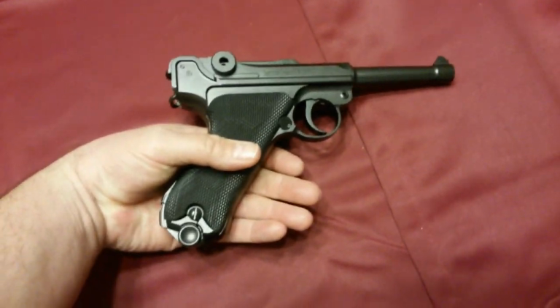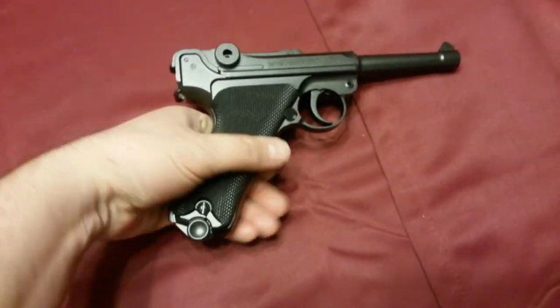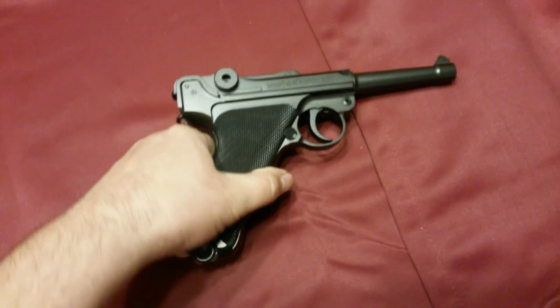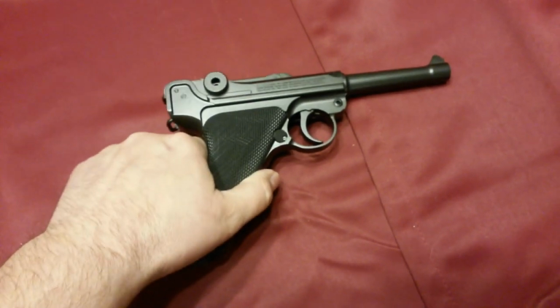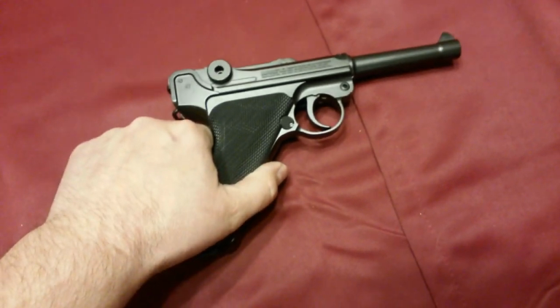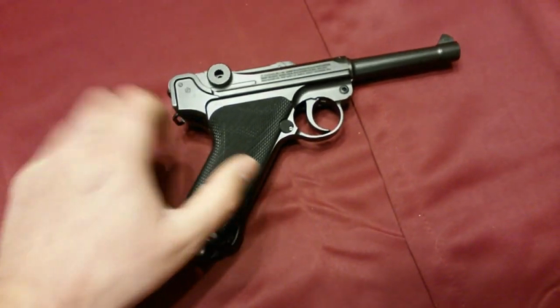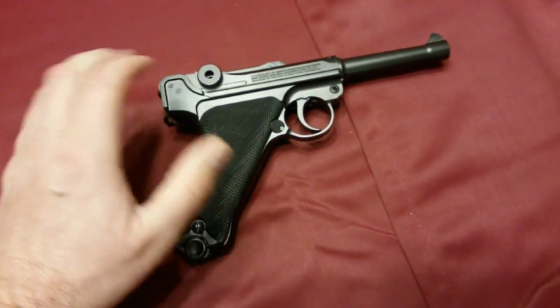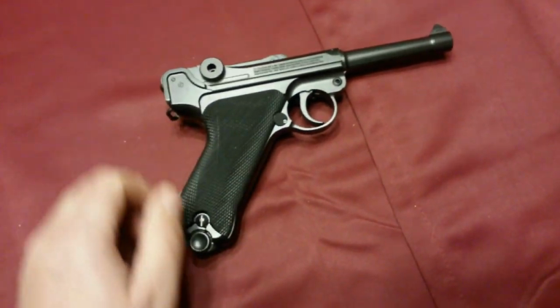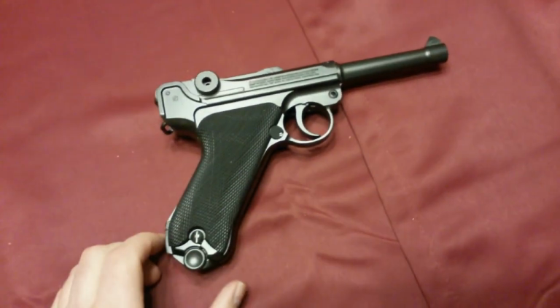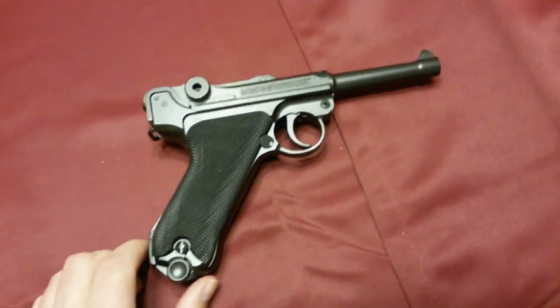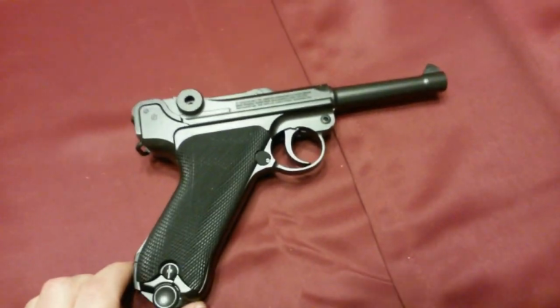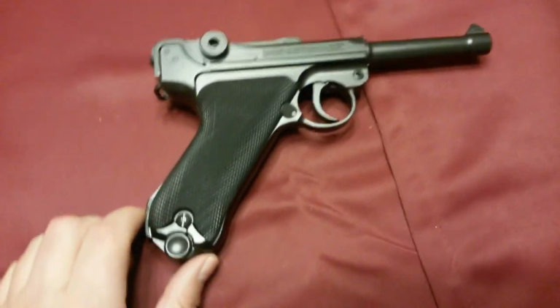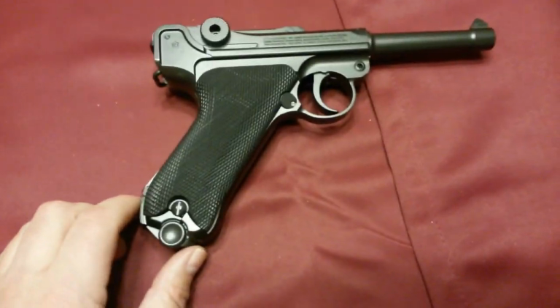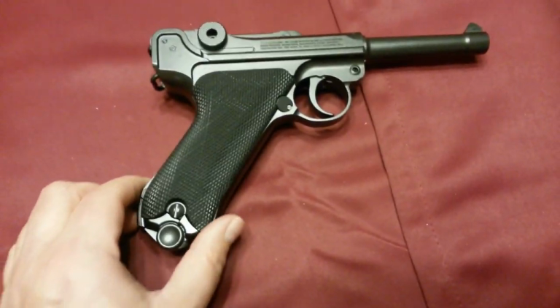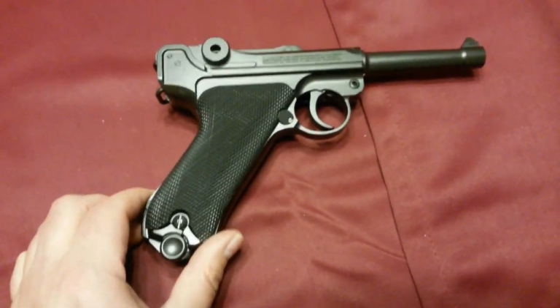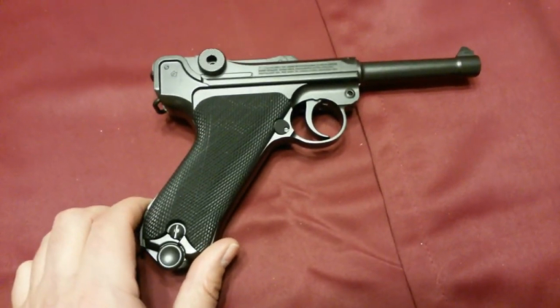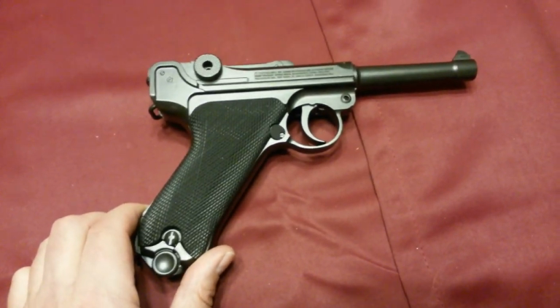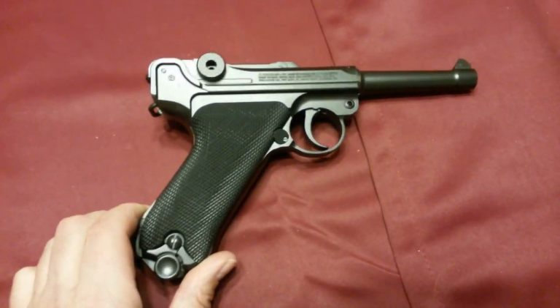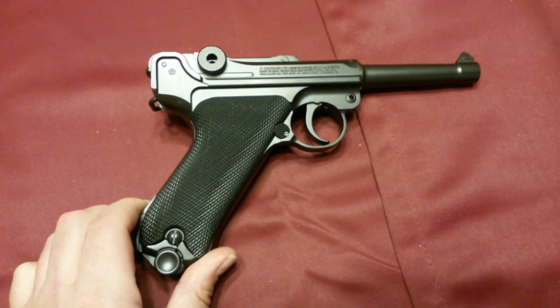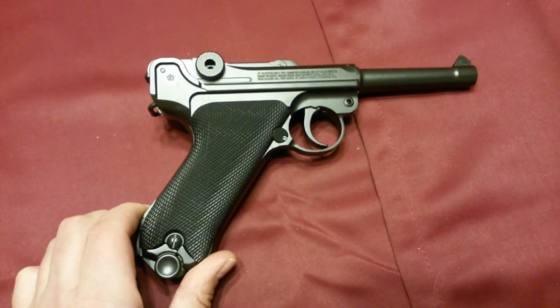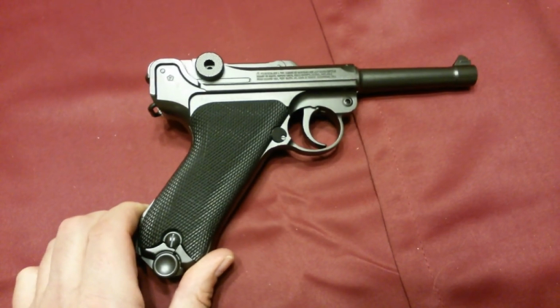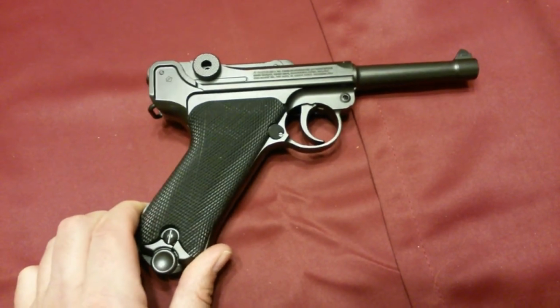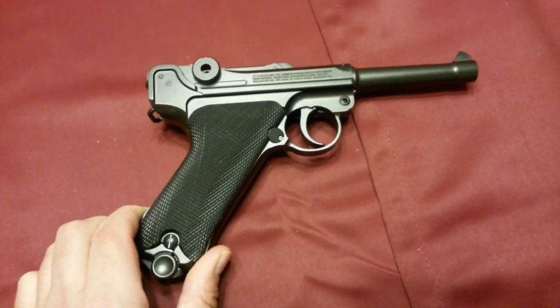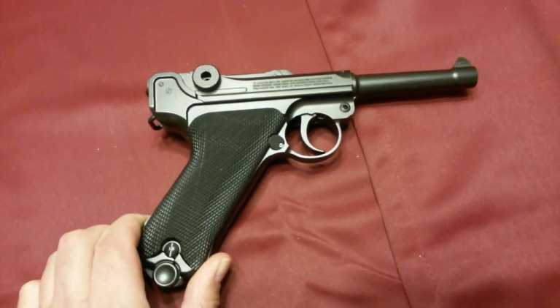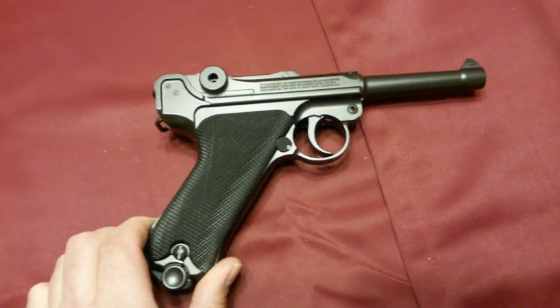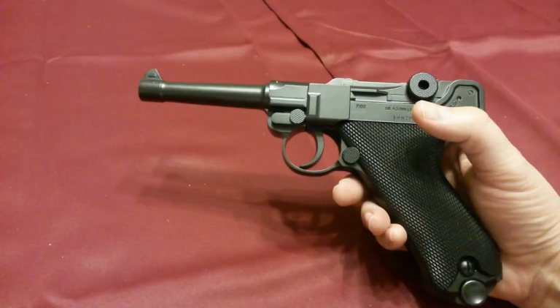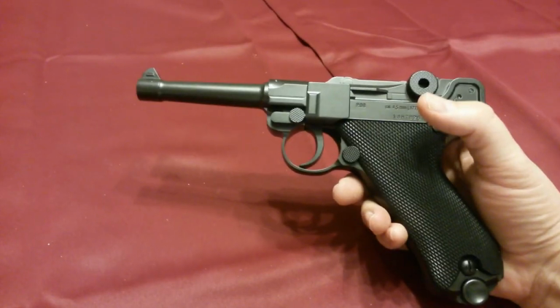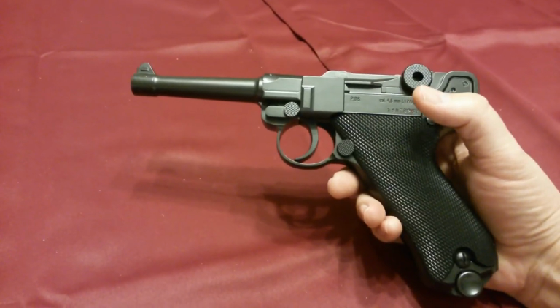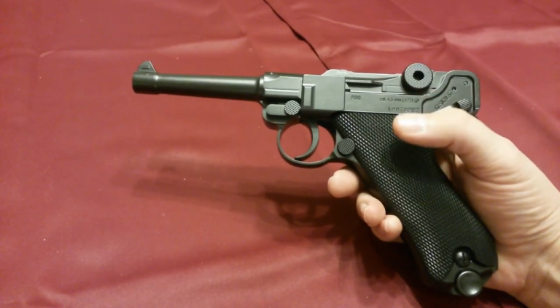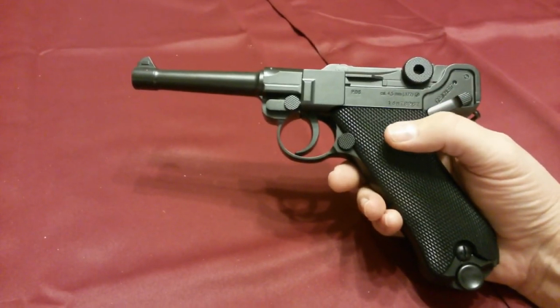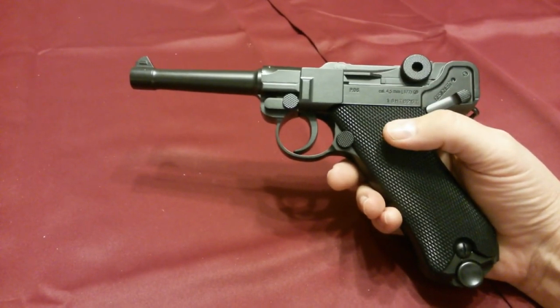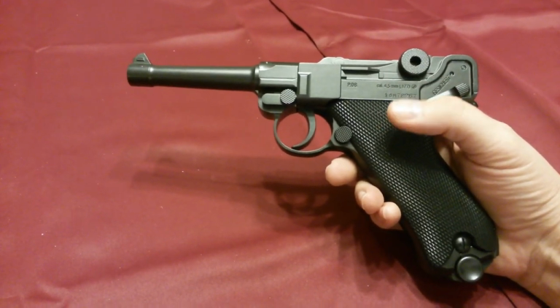I'll put Amazon links to both of these guns in the description, so whichever you'd like — the blowback or the non-blowback version — you can have at it. This gun comes in at 1.7 pounds.